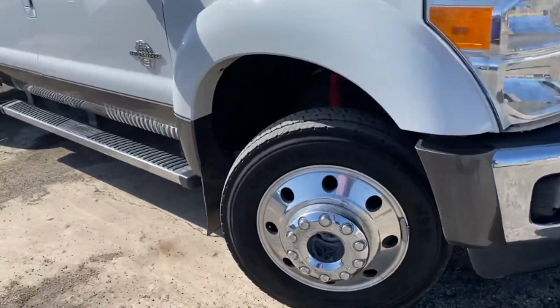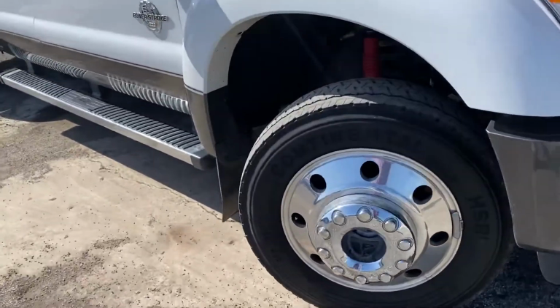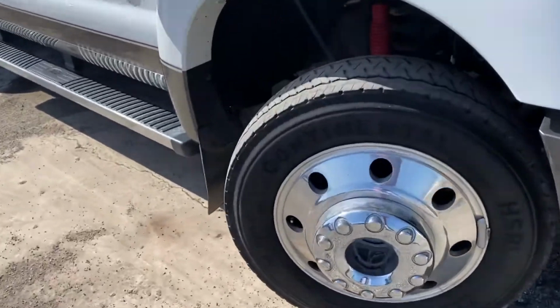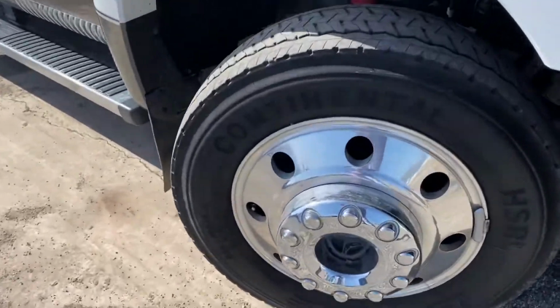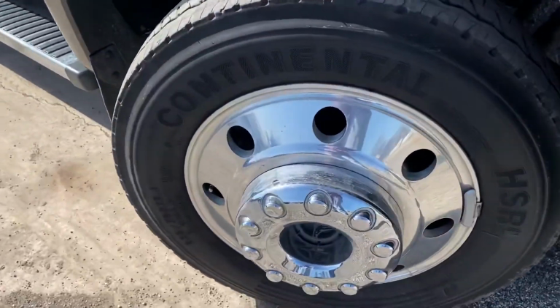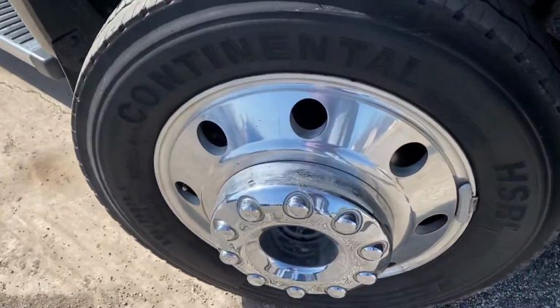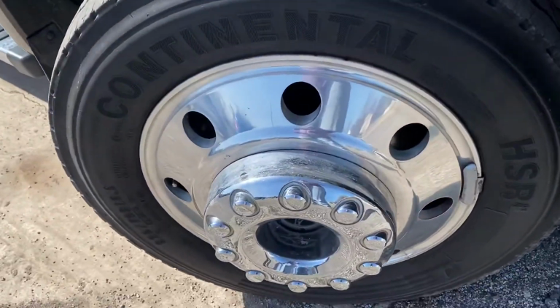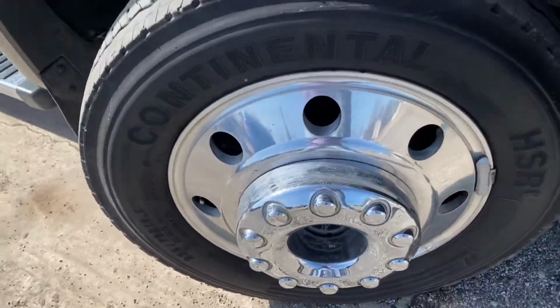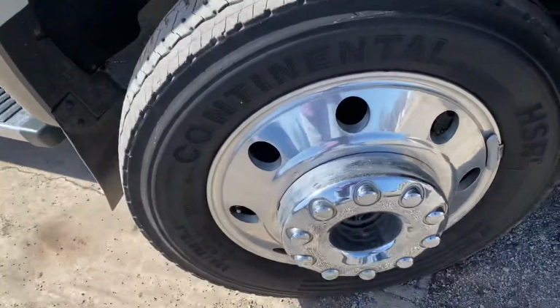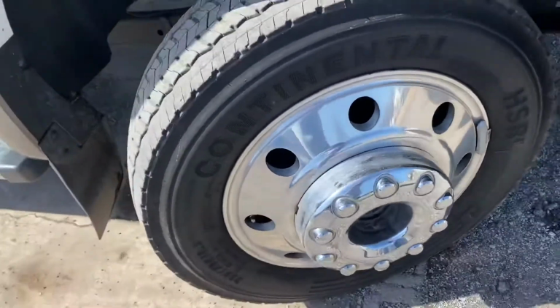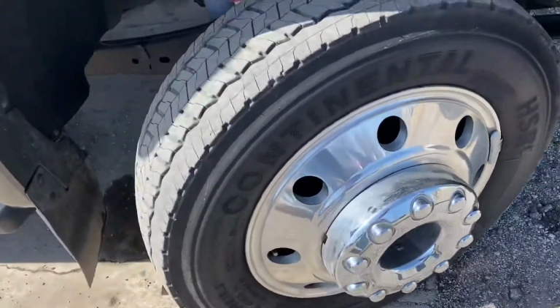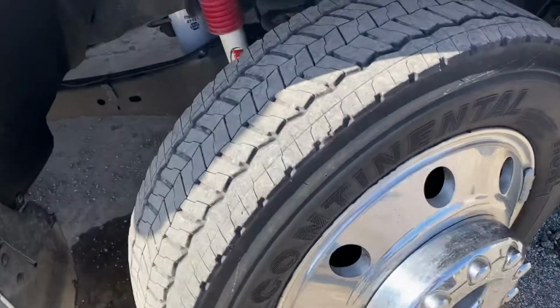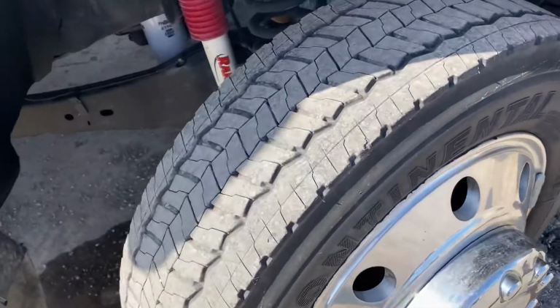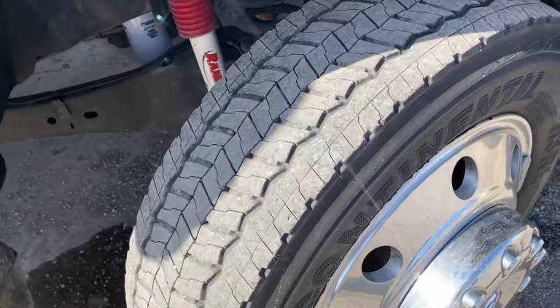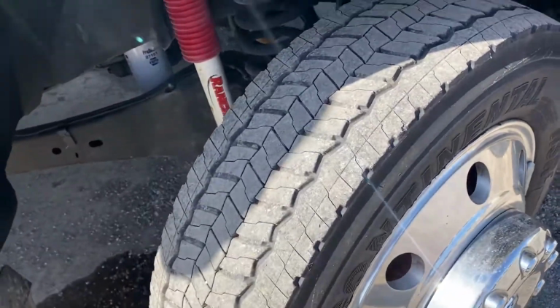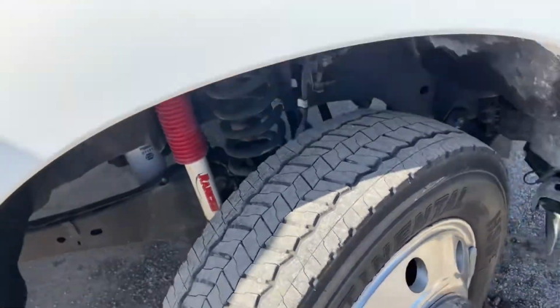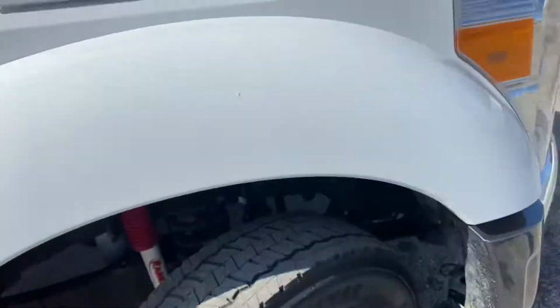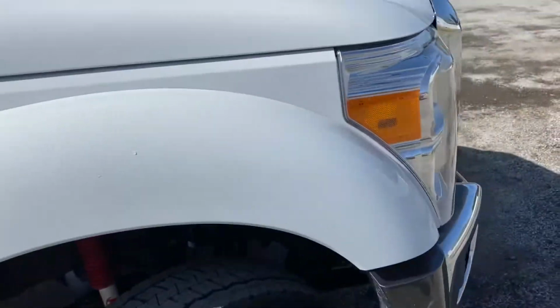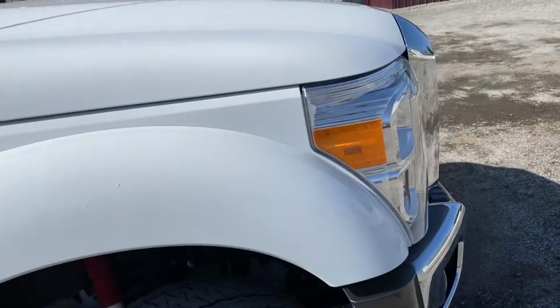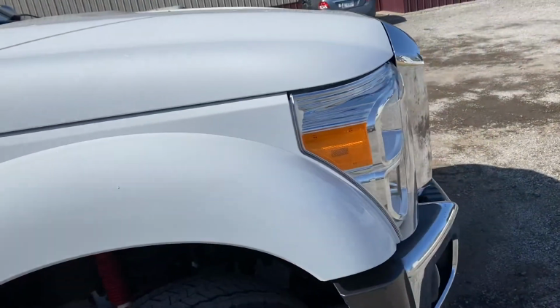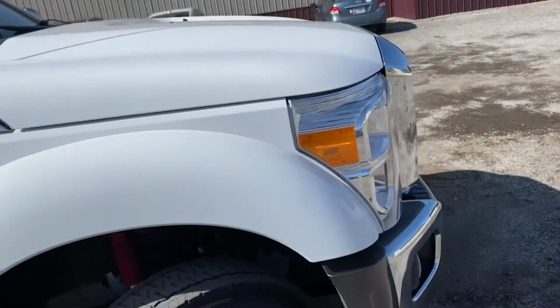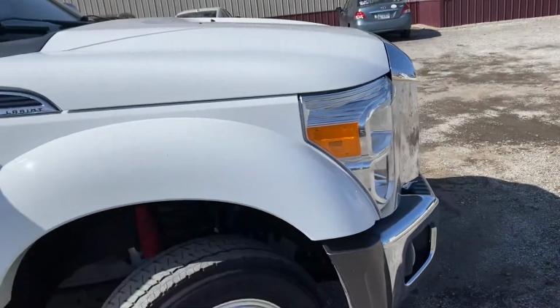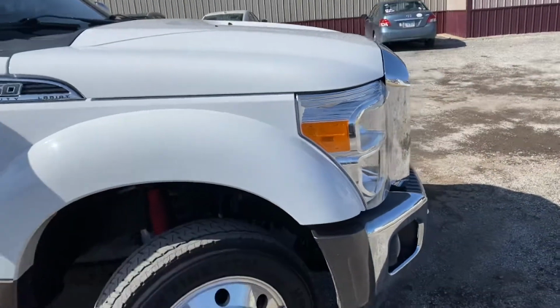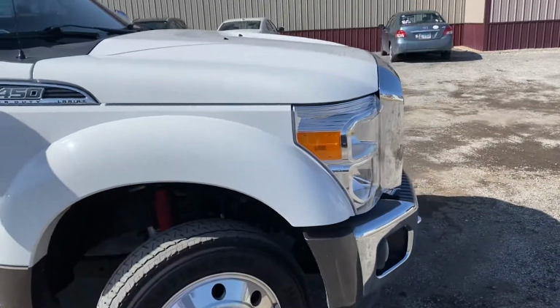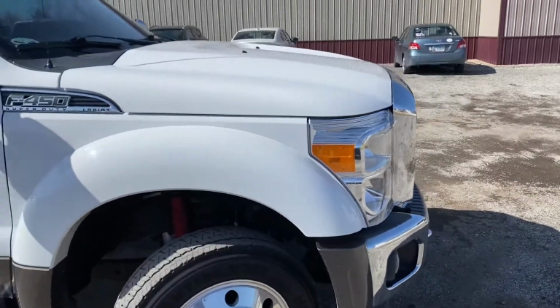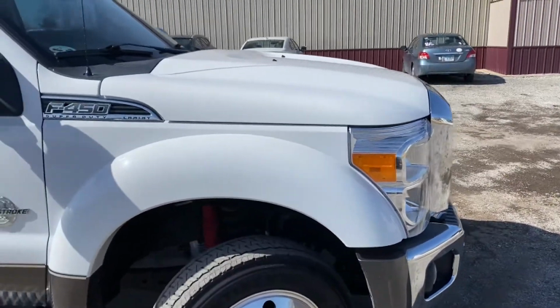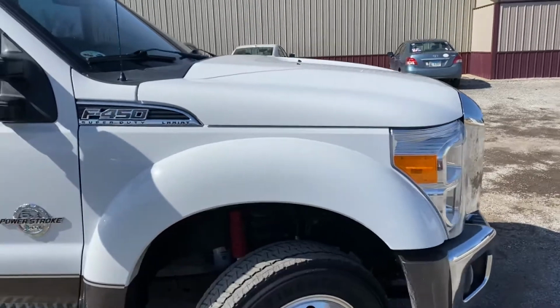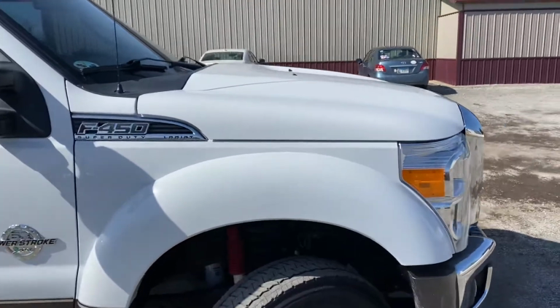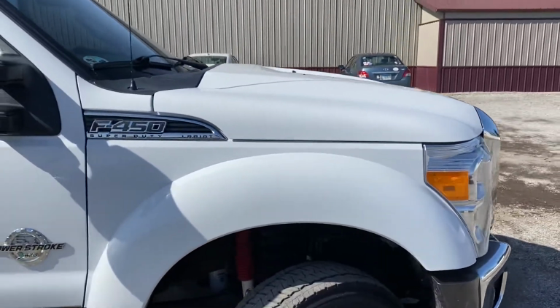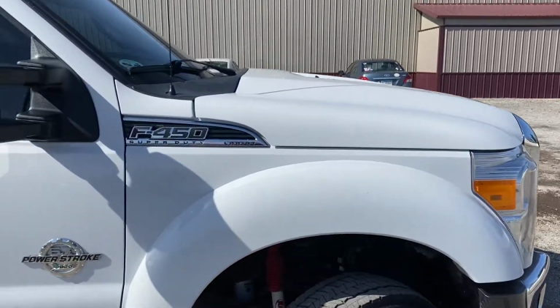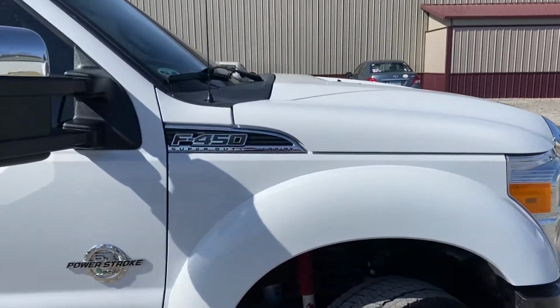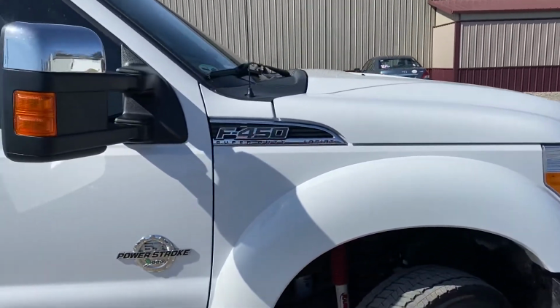Guys, we haven't detailed this truck yet — we just completed the full inspection and repair. Here's a good shot of your rims and tires. I just want to do a quick video. I think I'm going to get a lot of interest in this truck, so I want to get the video up as quick as possible.